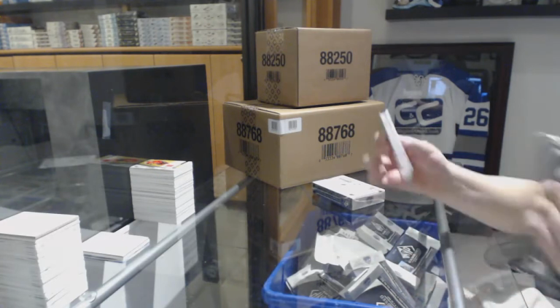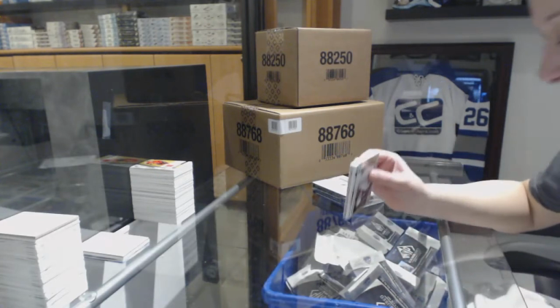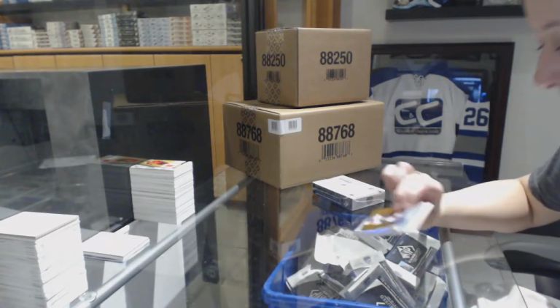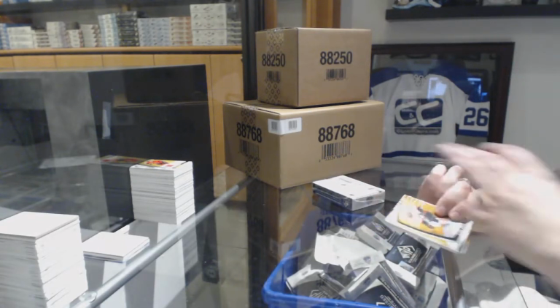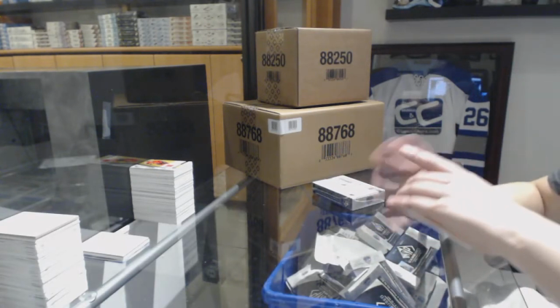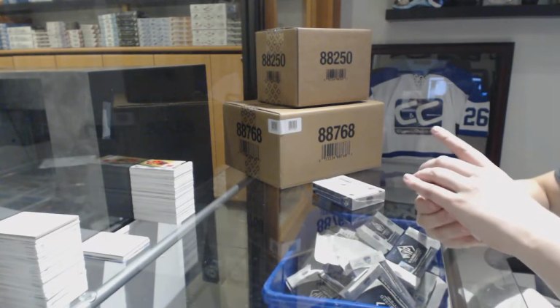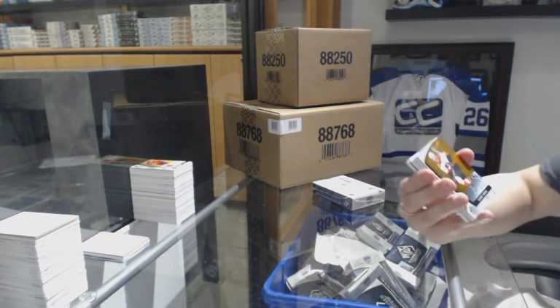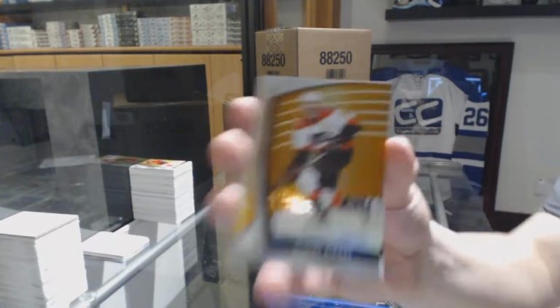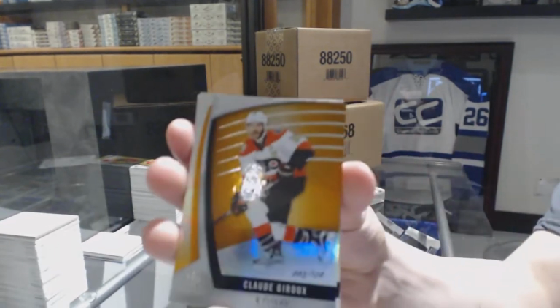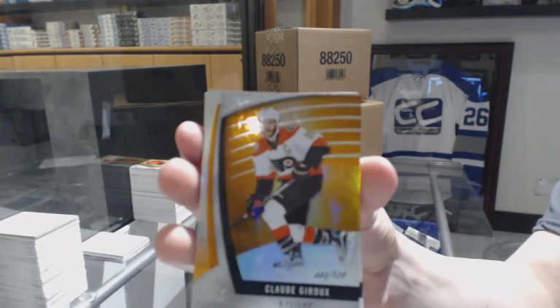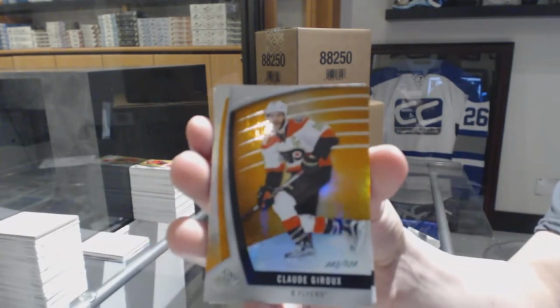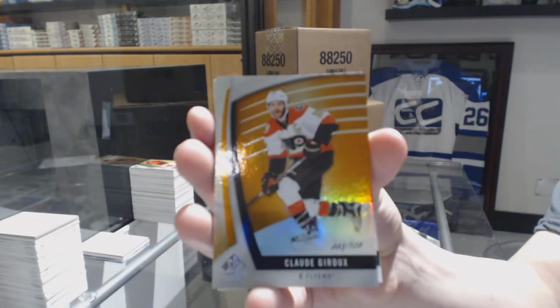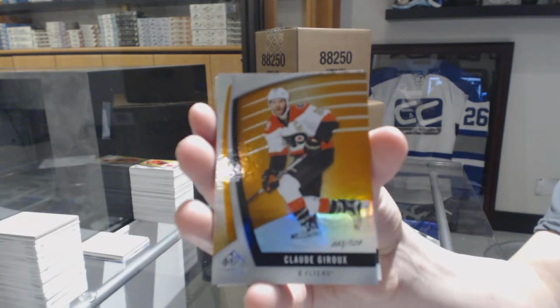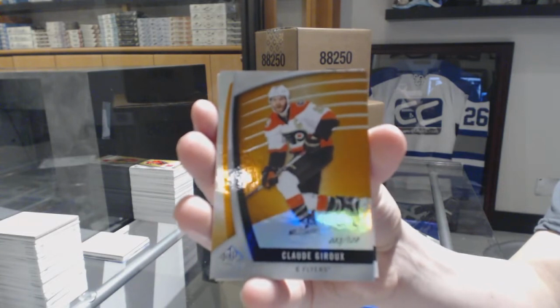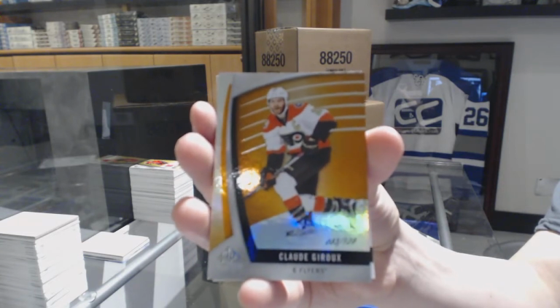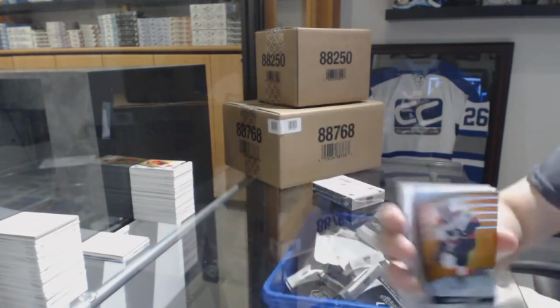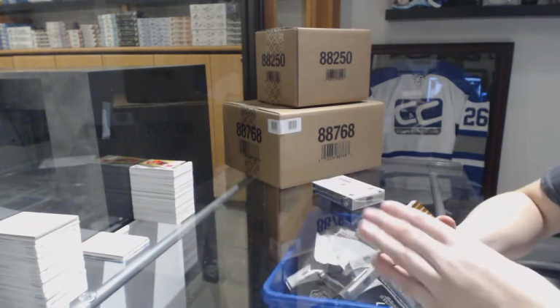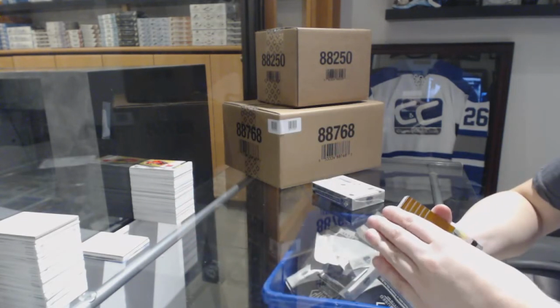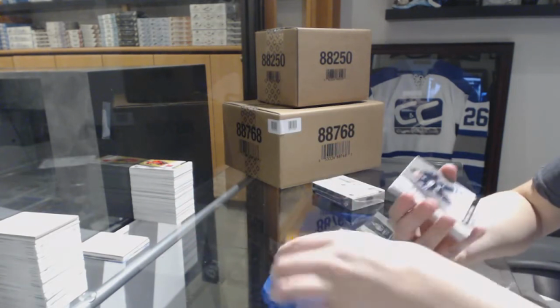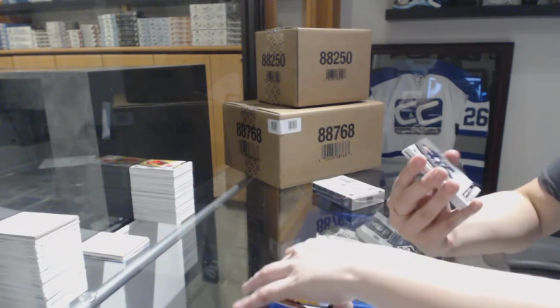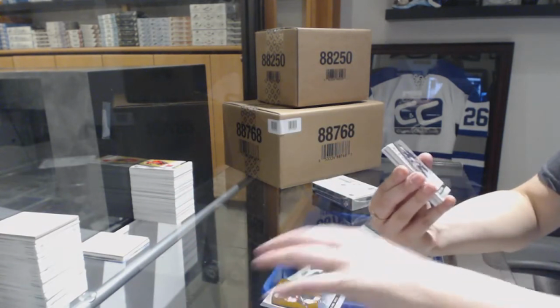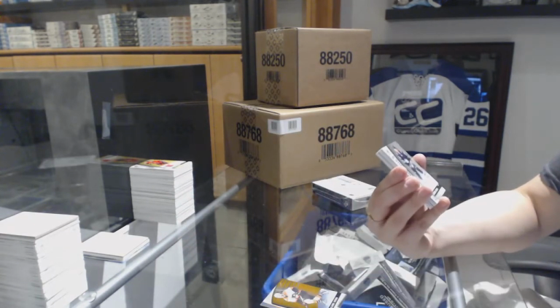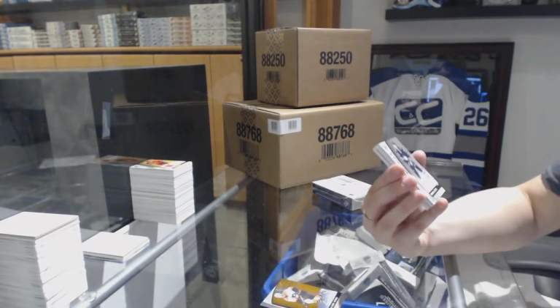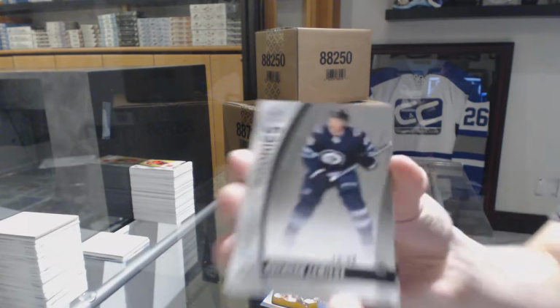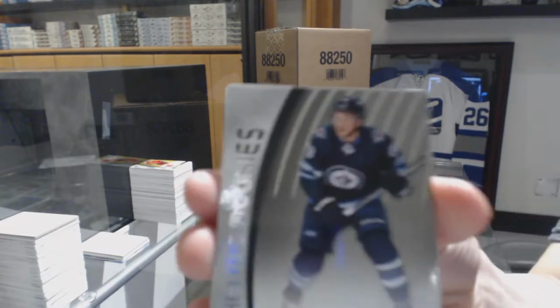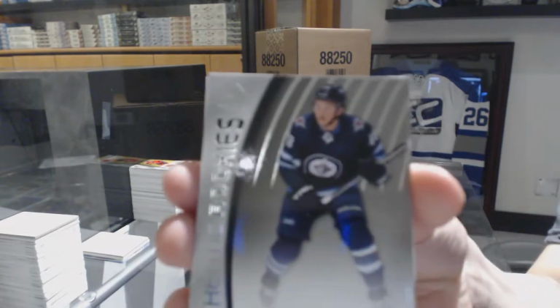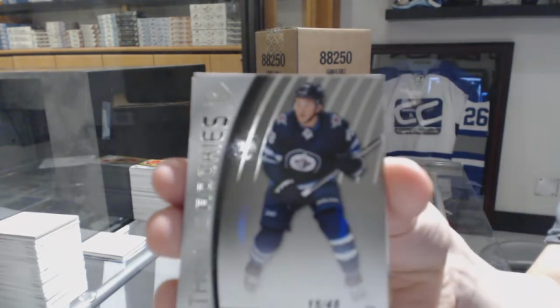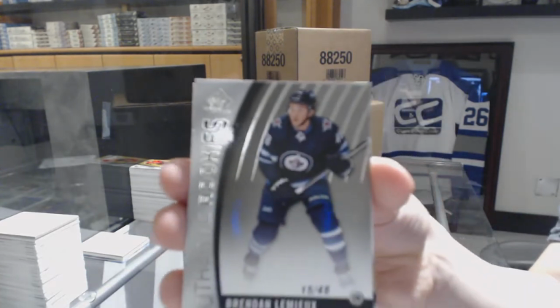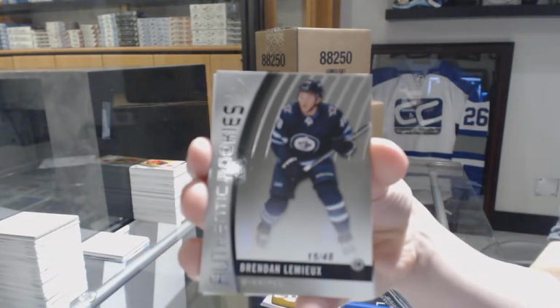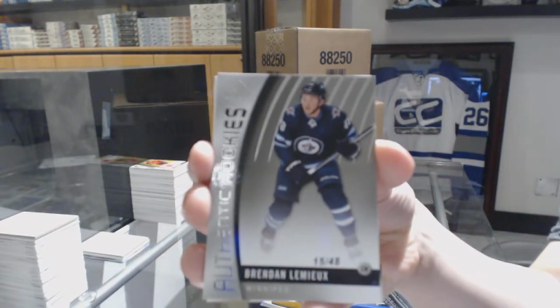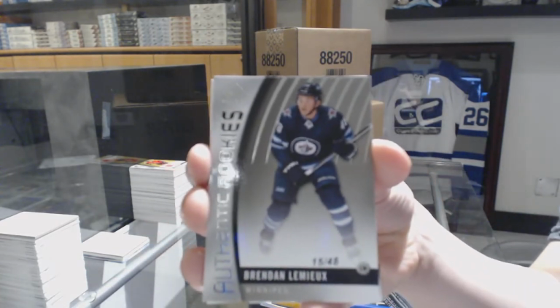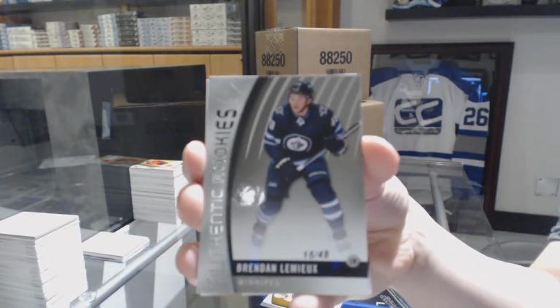We've got a Draft Day Marks number to 399 for the Winnipeg Jets. We've got an orange number to 128, Claude Giroux for the Philadelphia Flyers. A Rookie card number to 48 for the Winnipeg Jets, Brendan Lemieux.